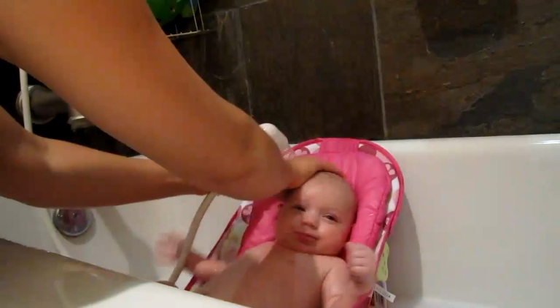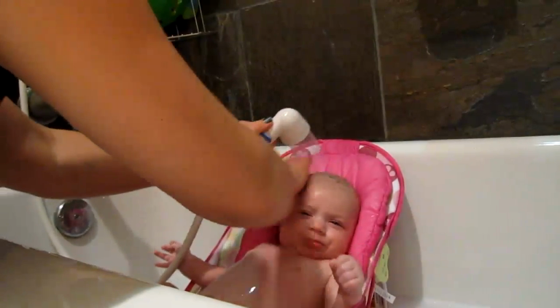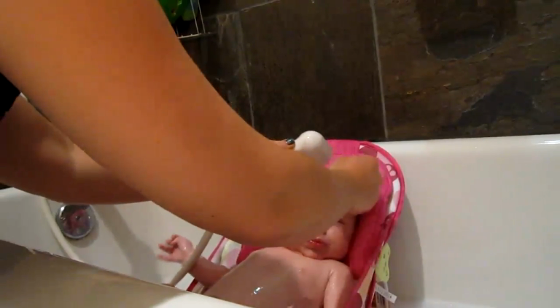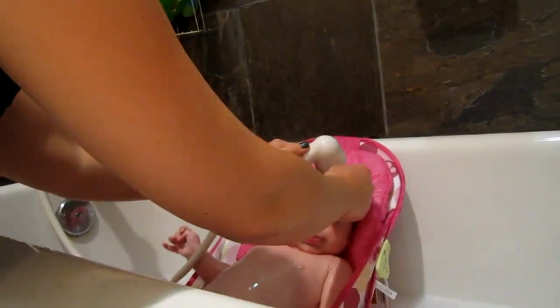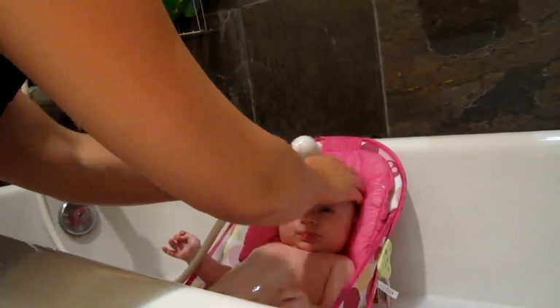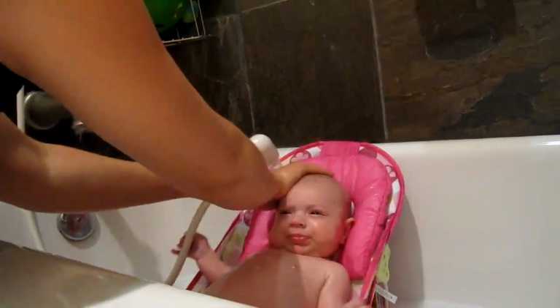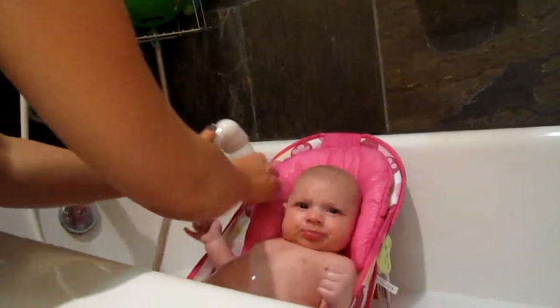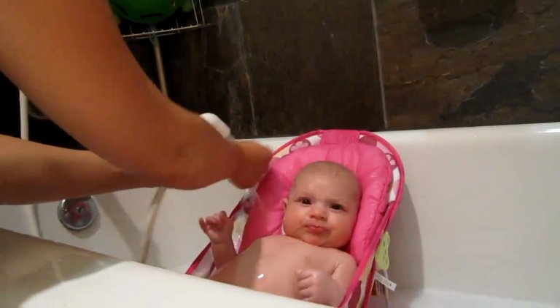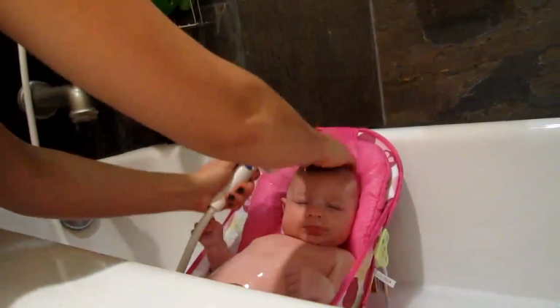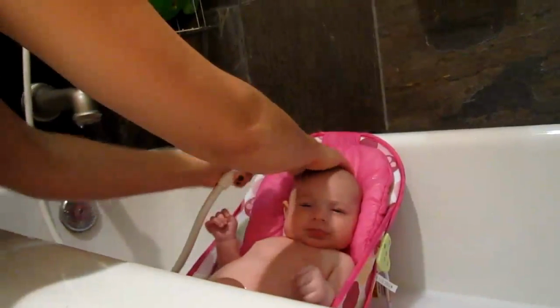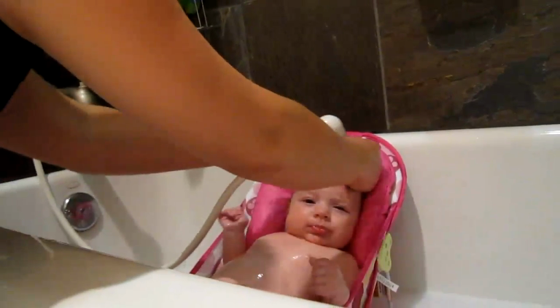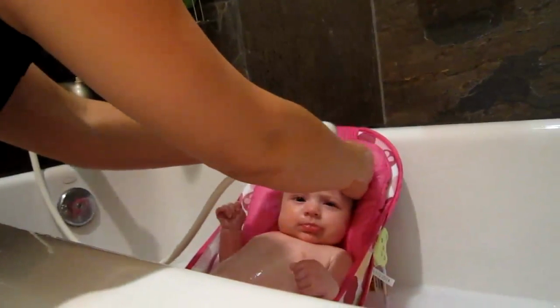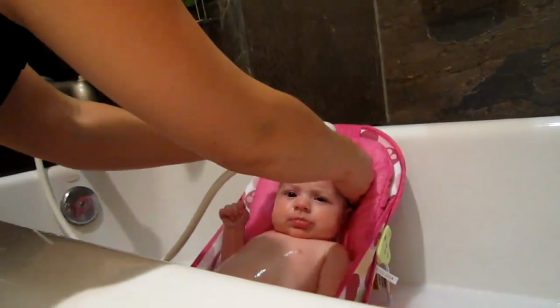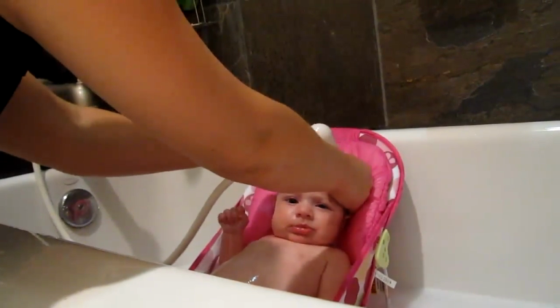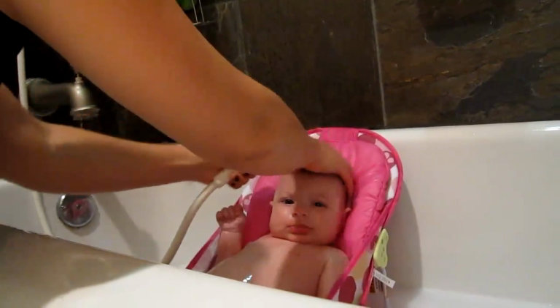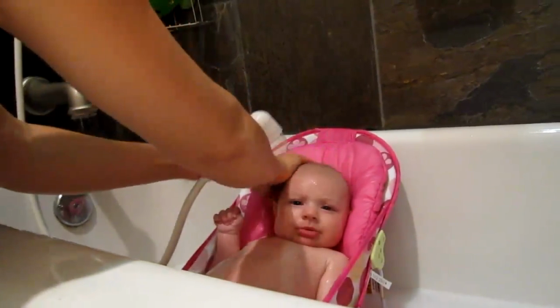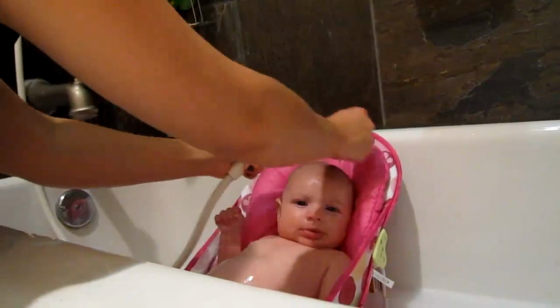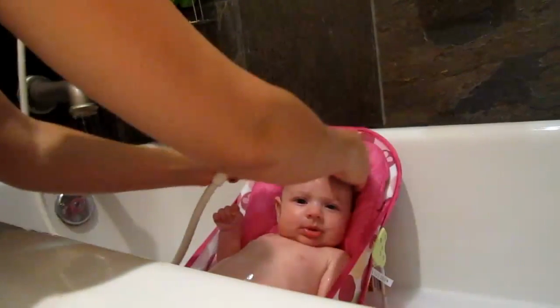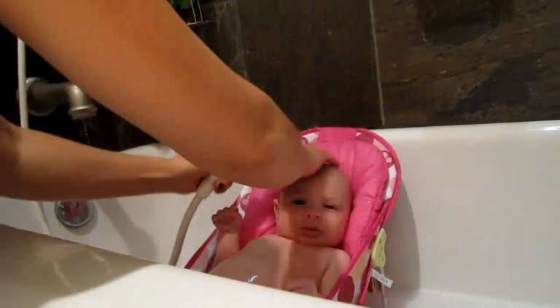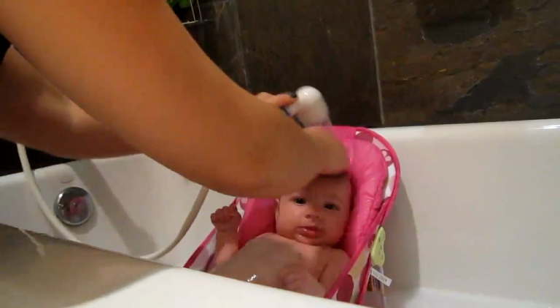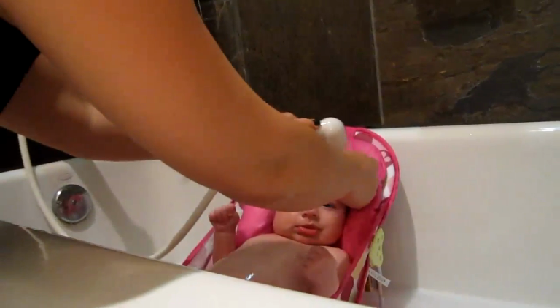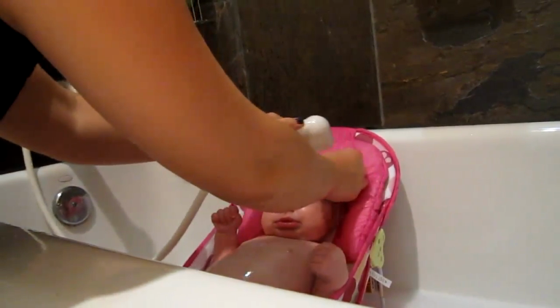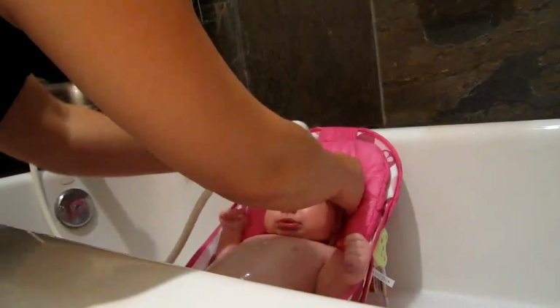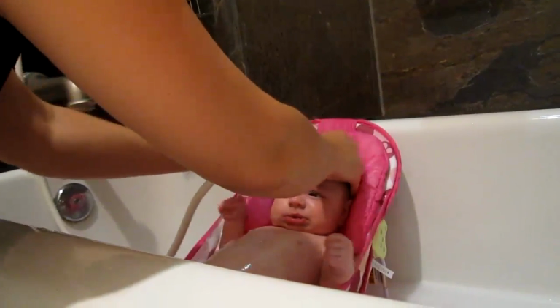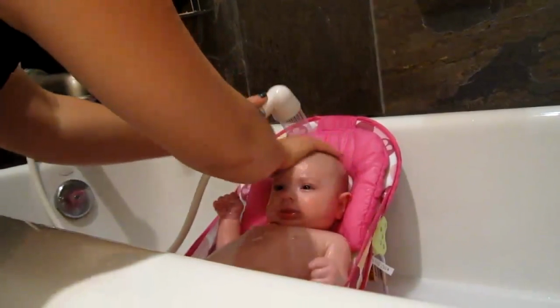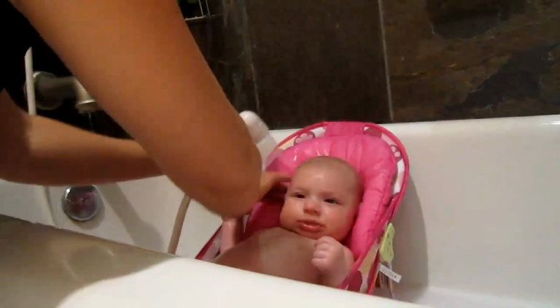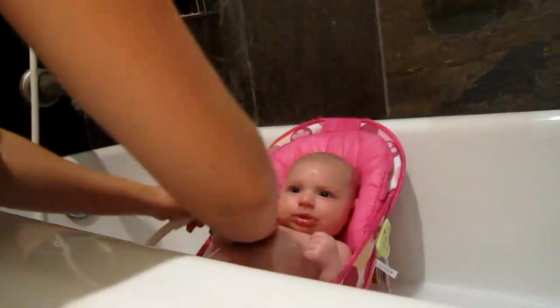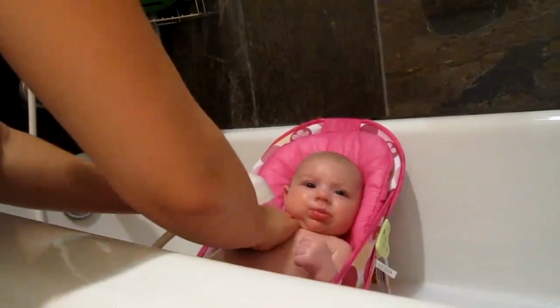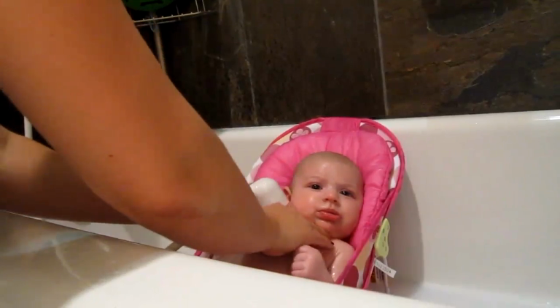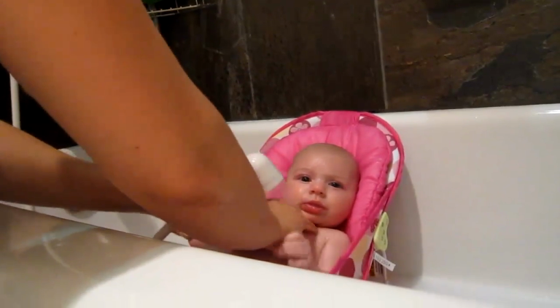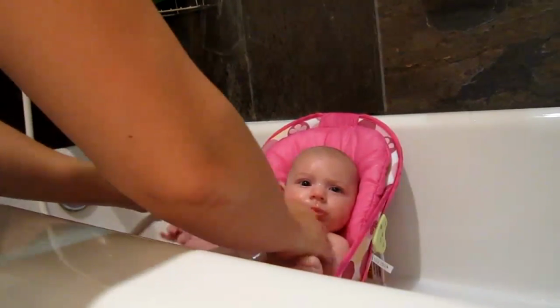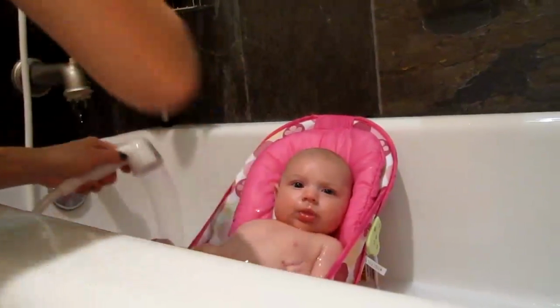Babies obviously don't like to have water in their eyes or in their face. This makes it so much easier and it saves so much water. Before, I used to use a bucket and dump it over their head — that's not always easy or wonderful.